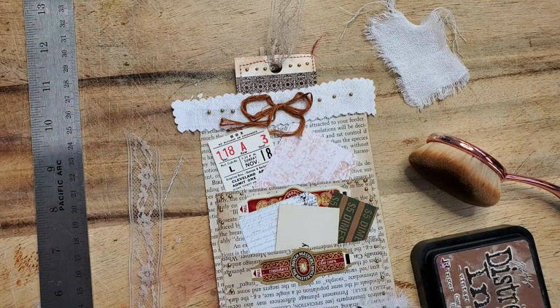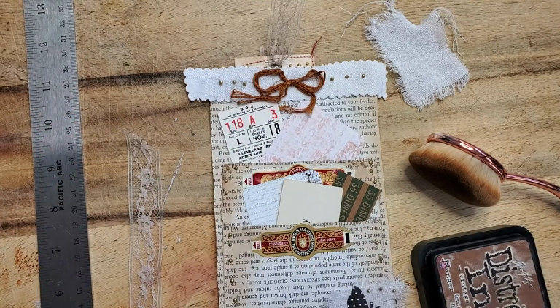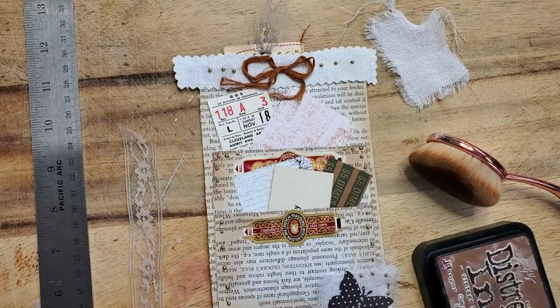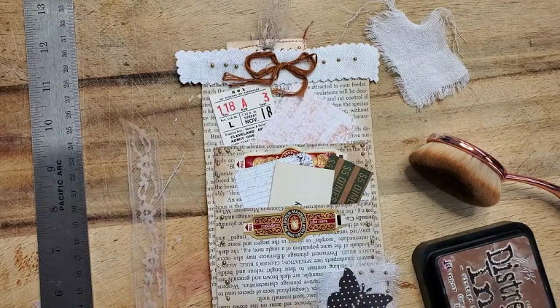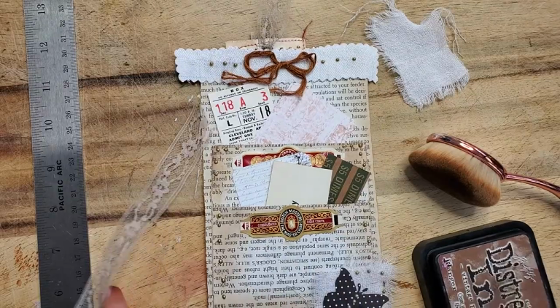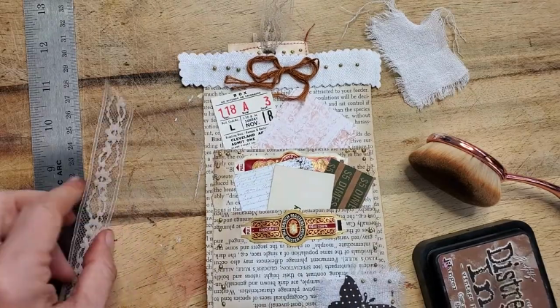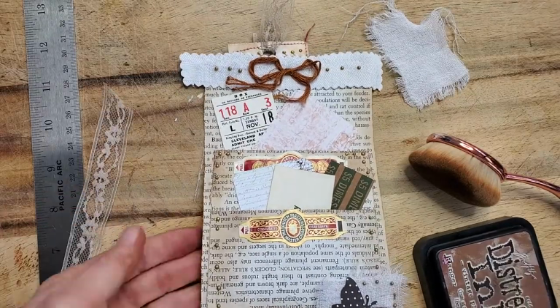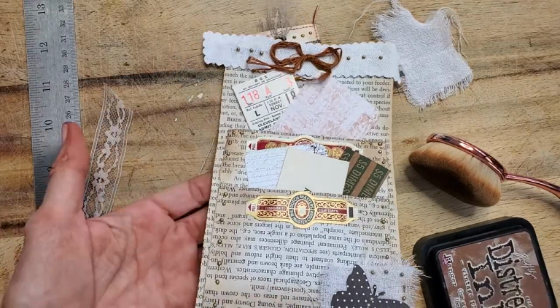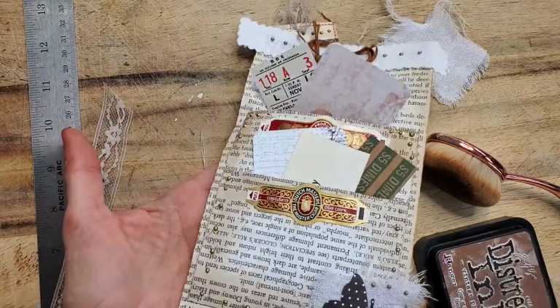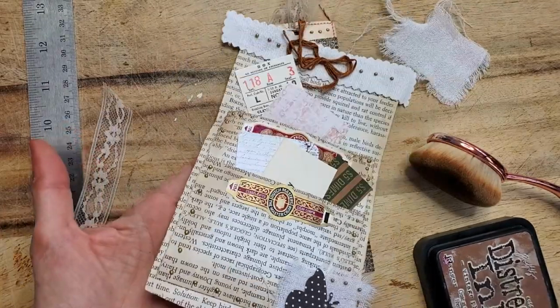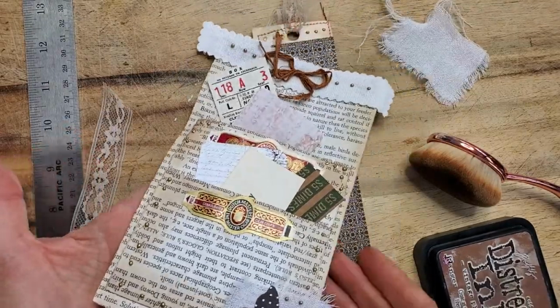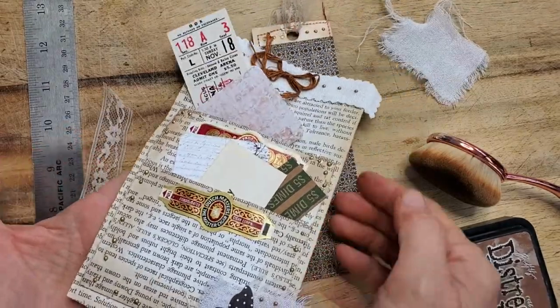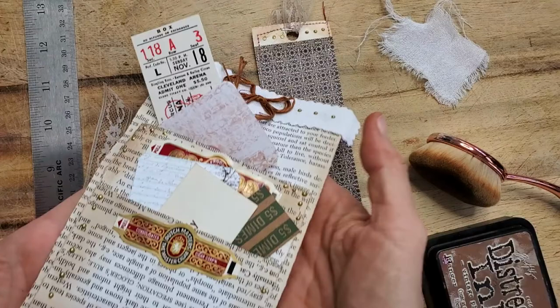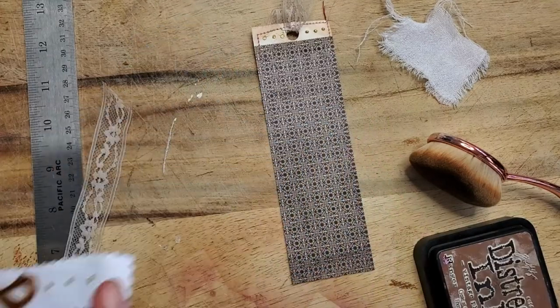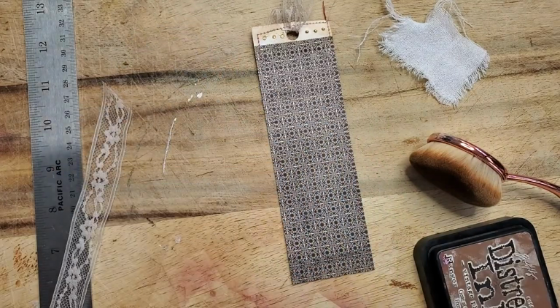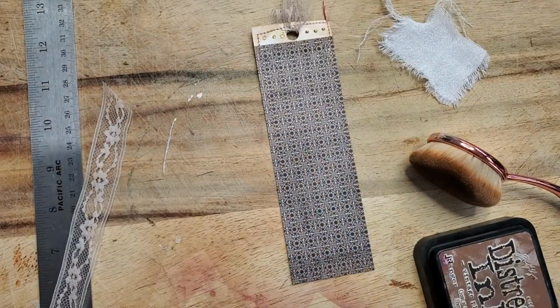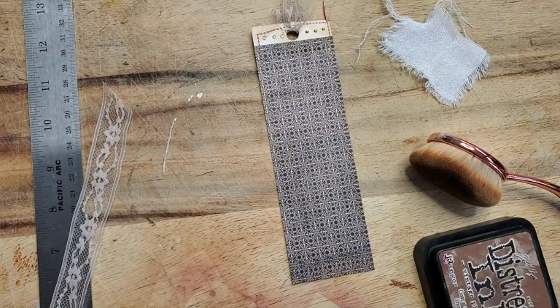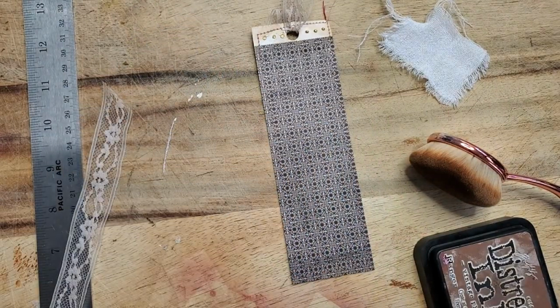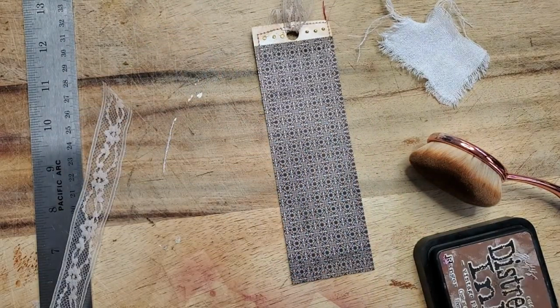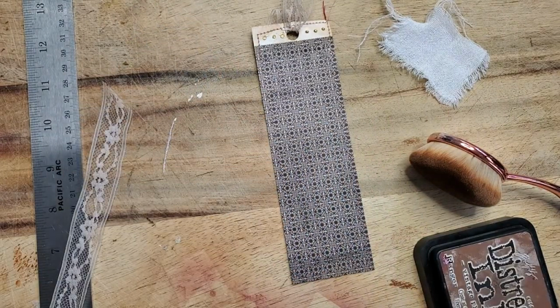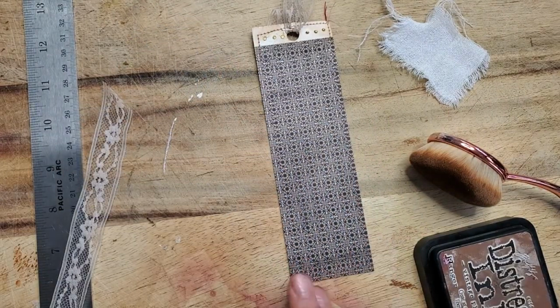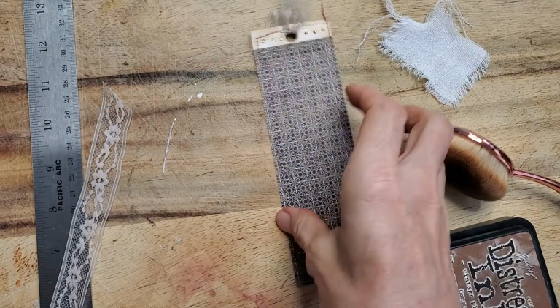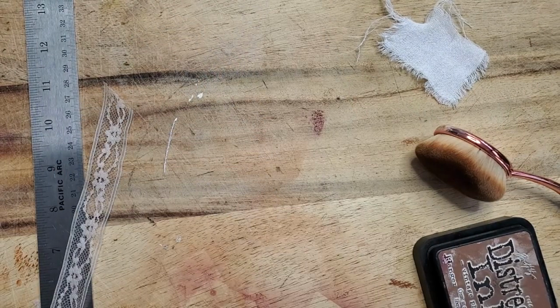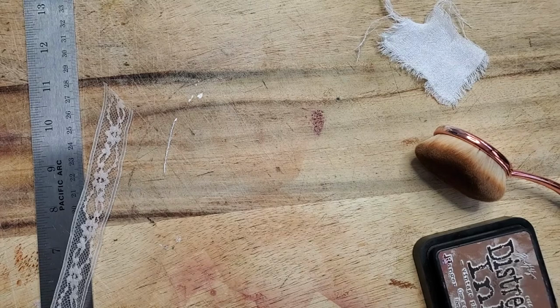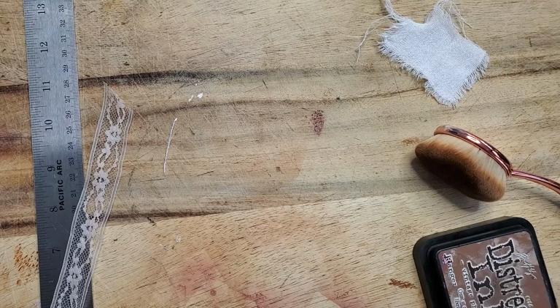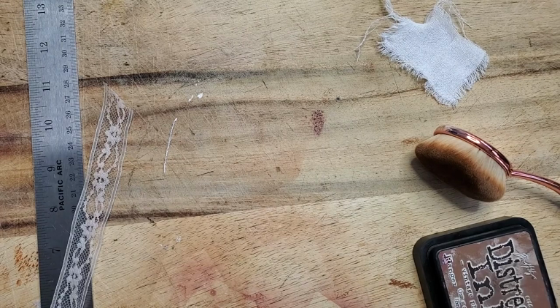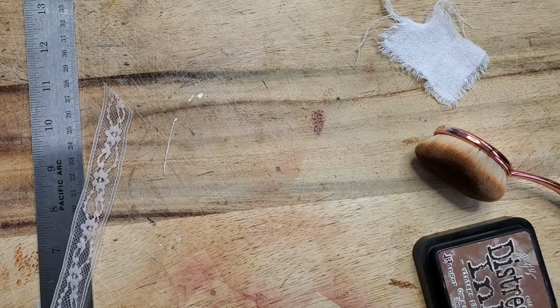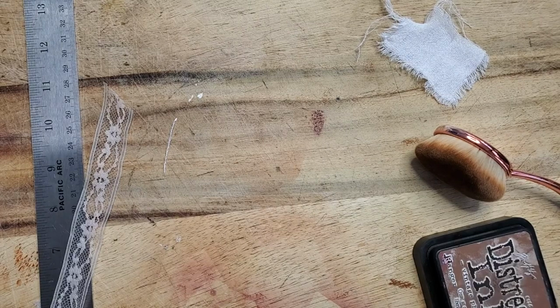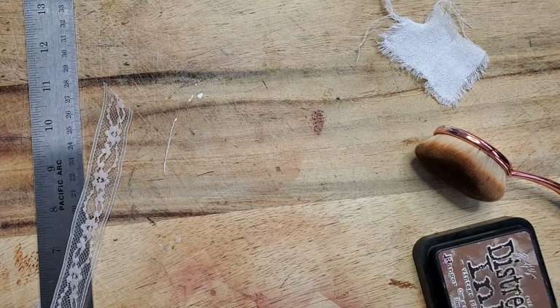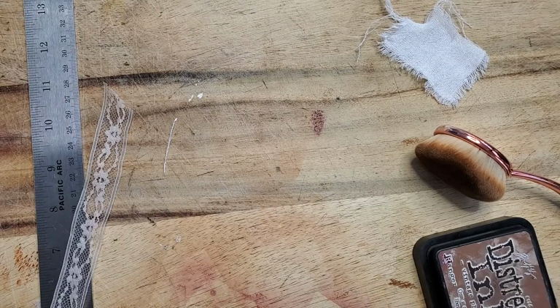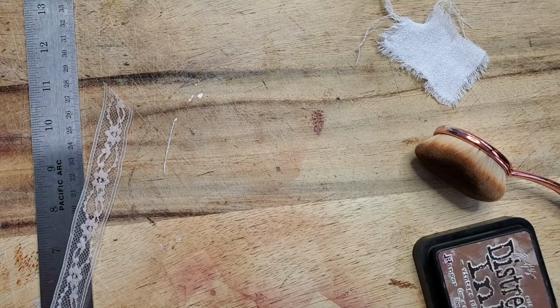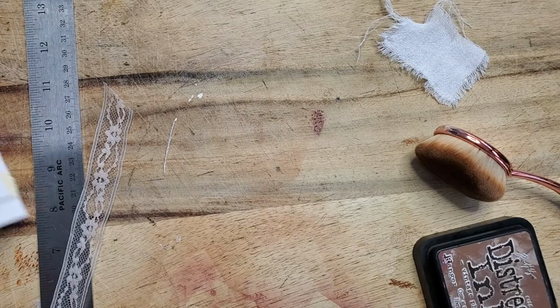It is still drying and I will just remove it for demonstration purposes and we'll make one. They're pretty easy to make, they're quick, they're fun, and they use up those book pages. So let's get to it.